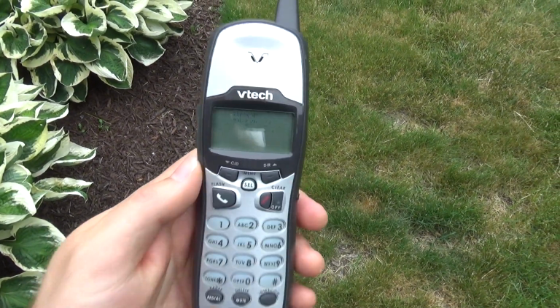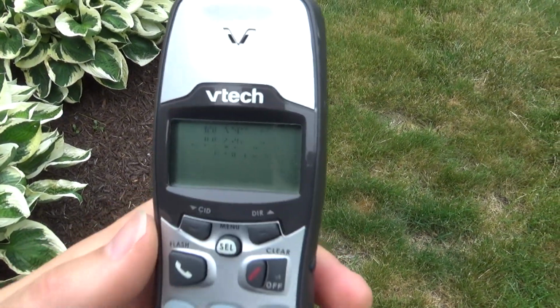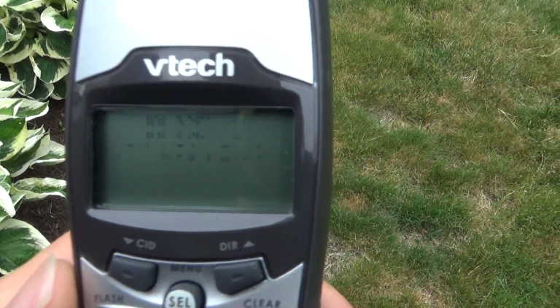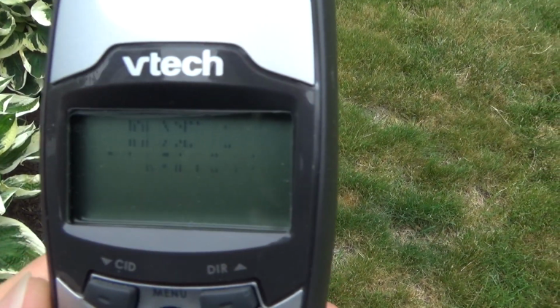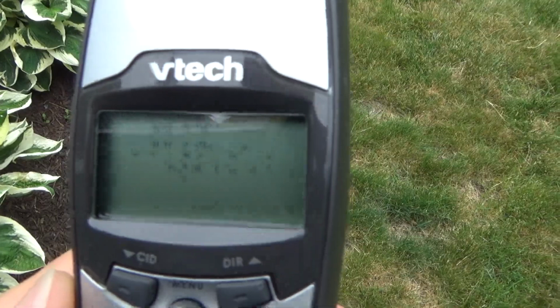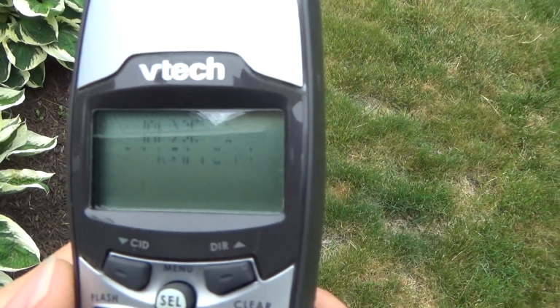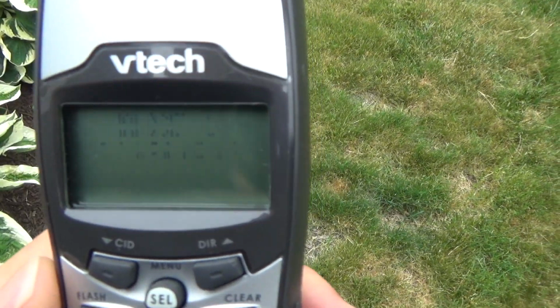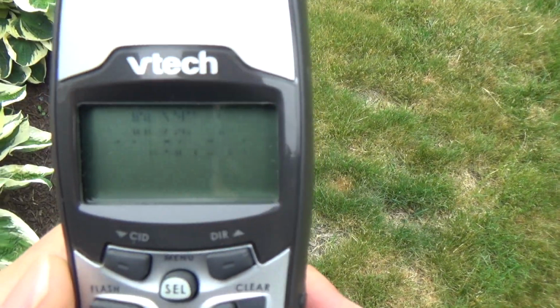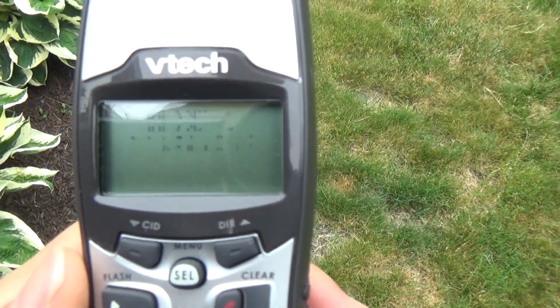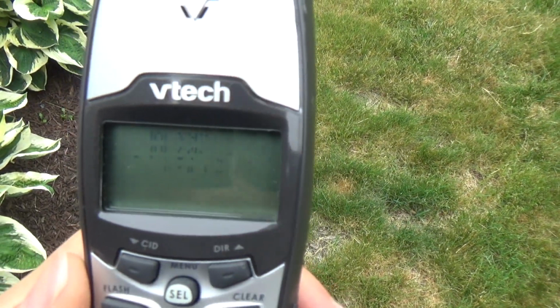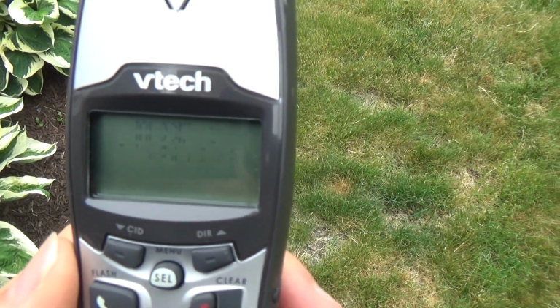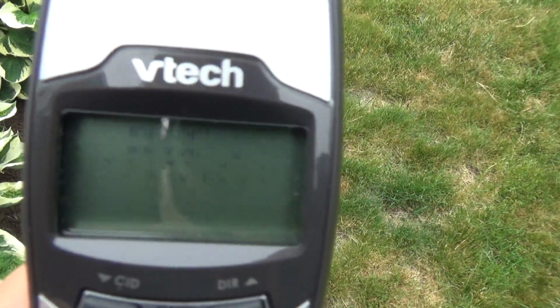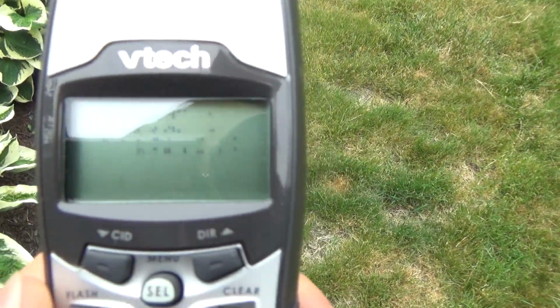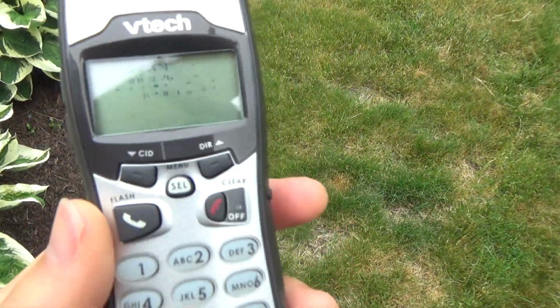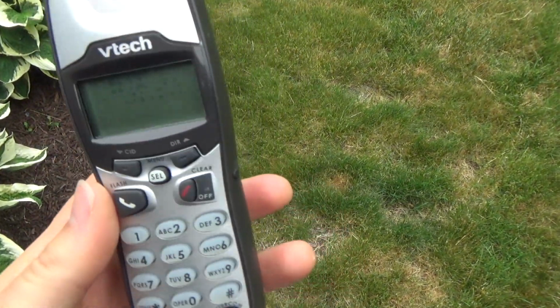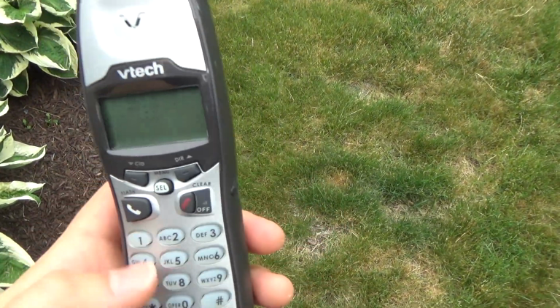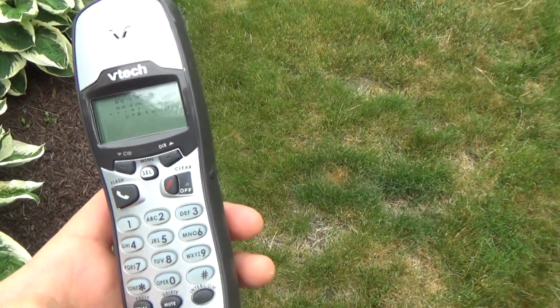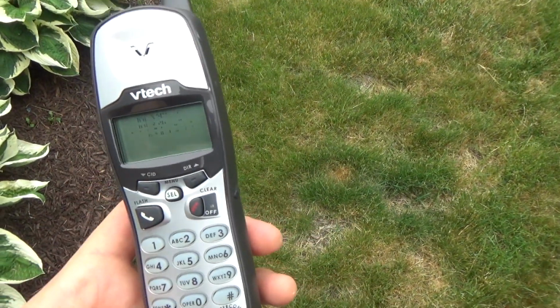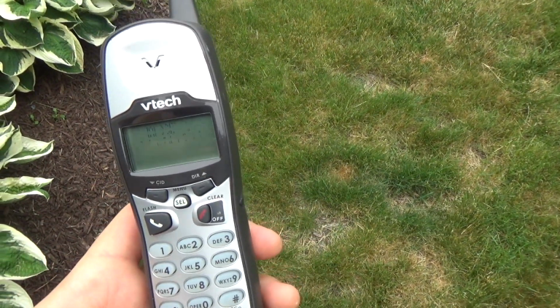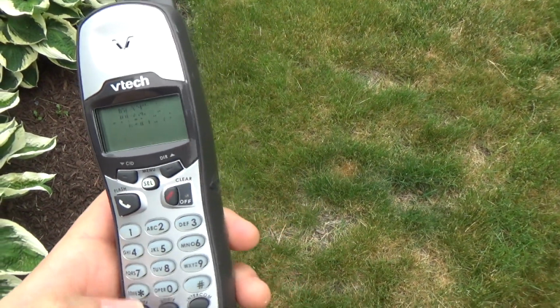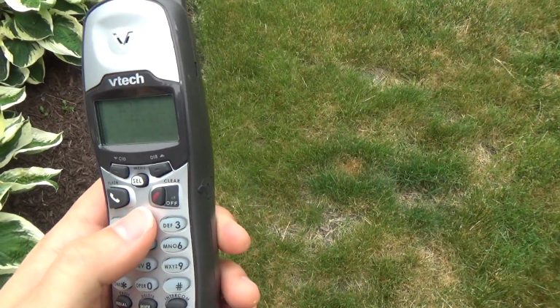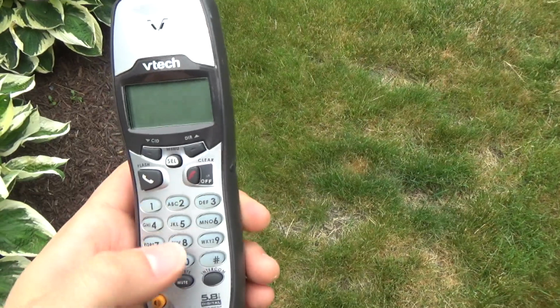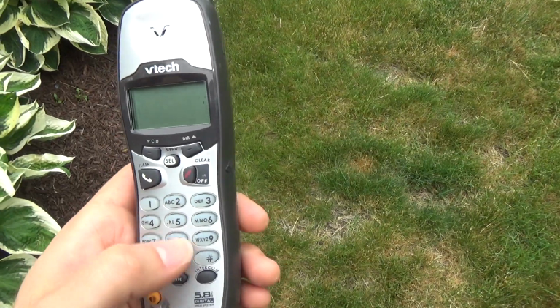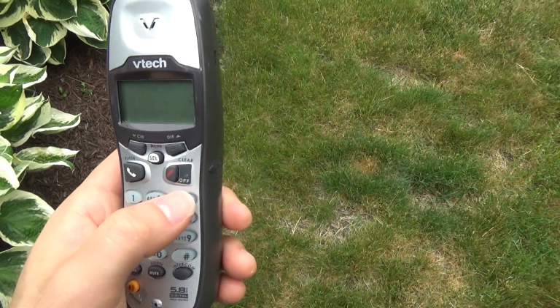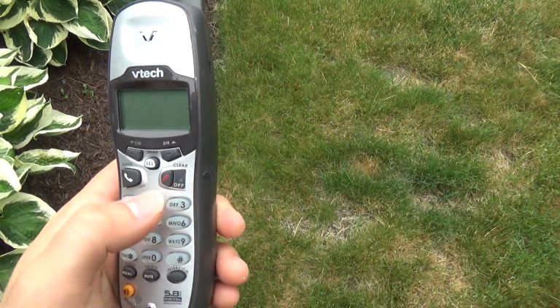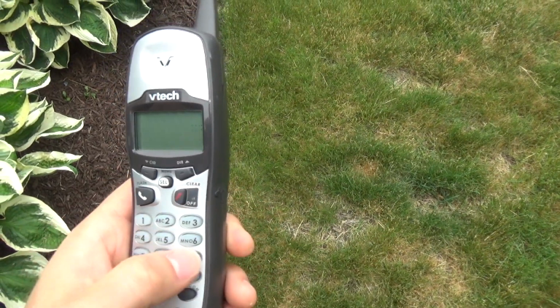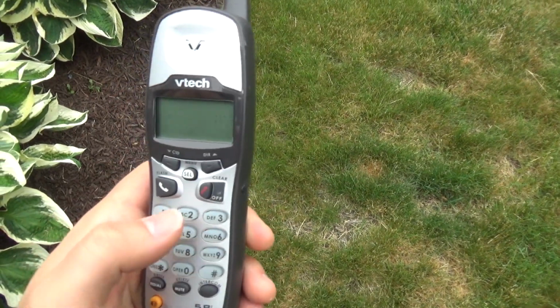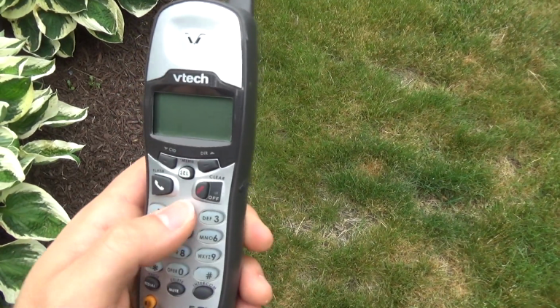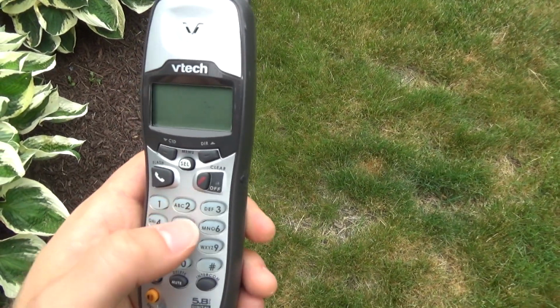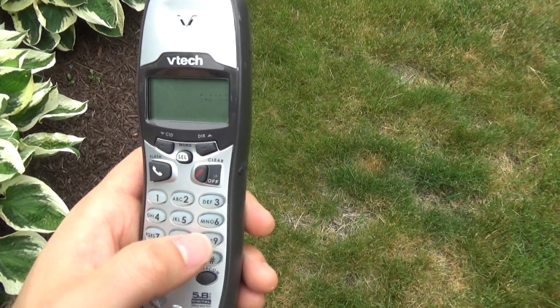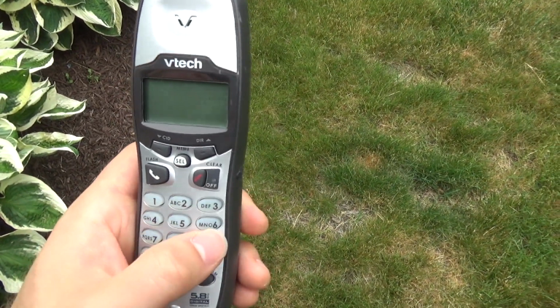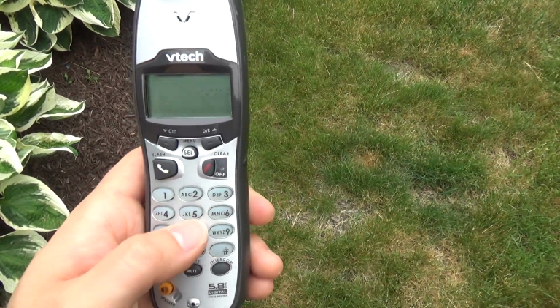The screen doesn't really work on this phone anymore. I repaired it once and it looks like it needs to be repaired again. Anyways, we'll go ahead and call up the Farmer Jones cold line.